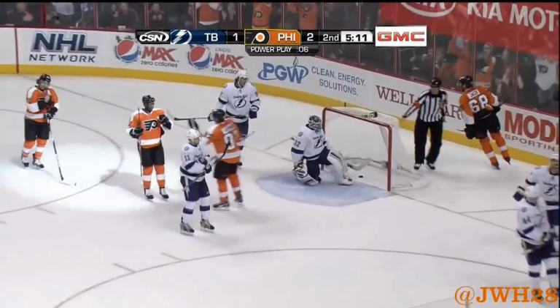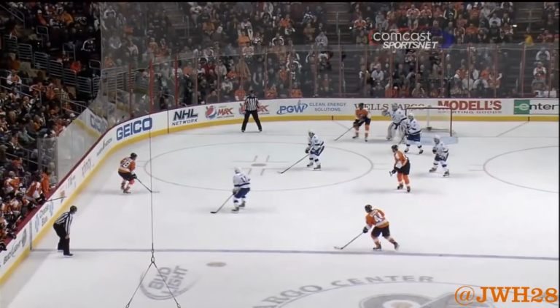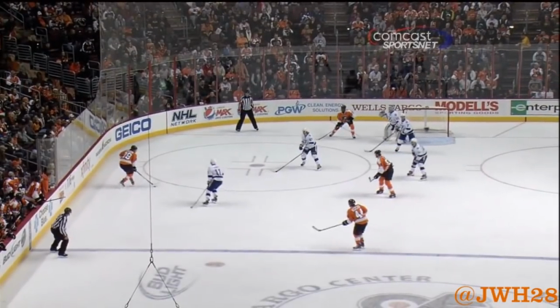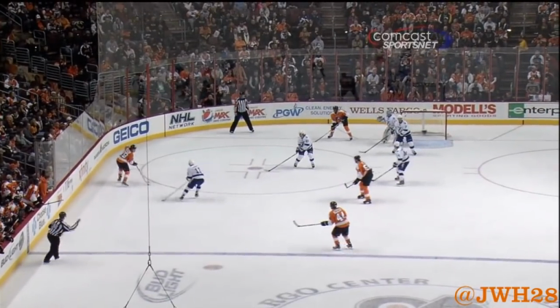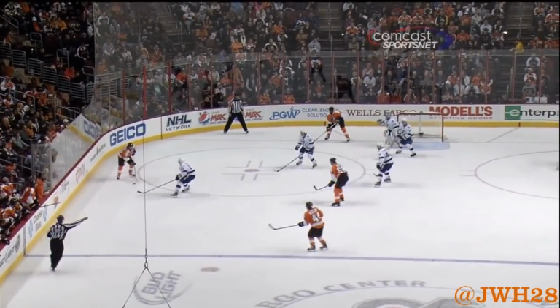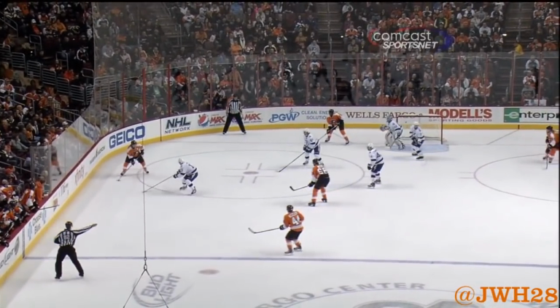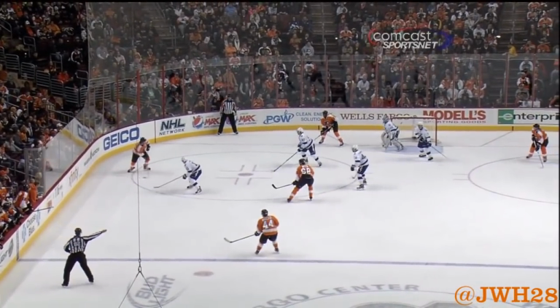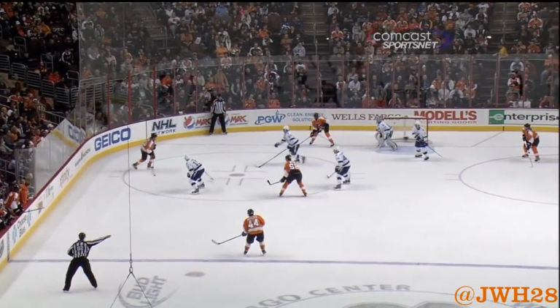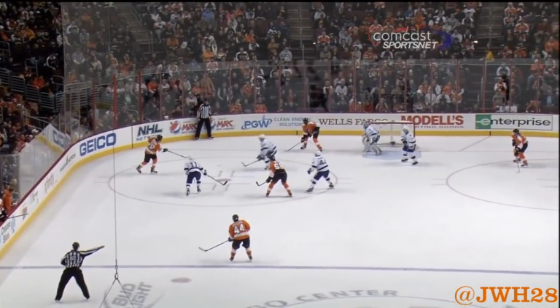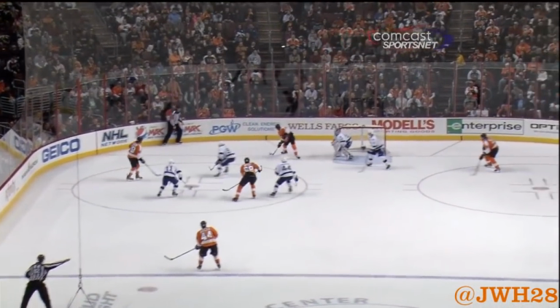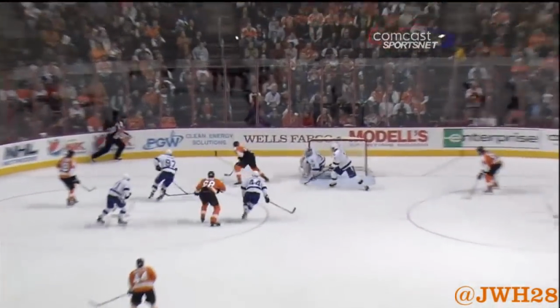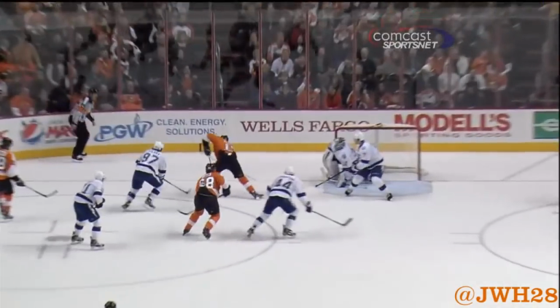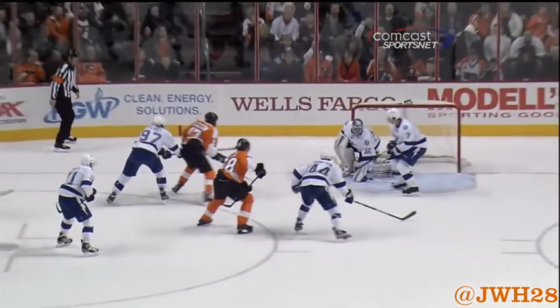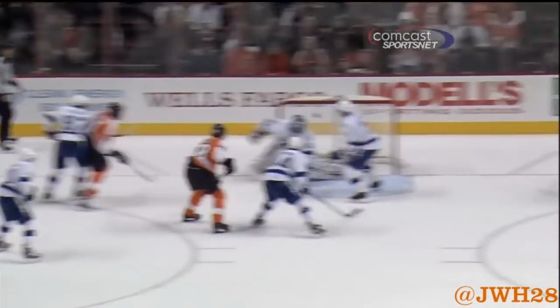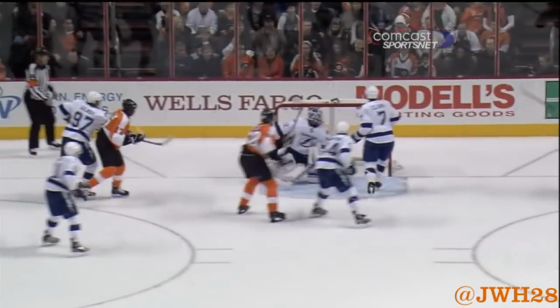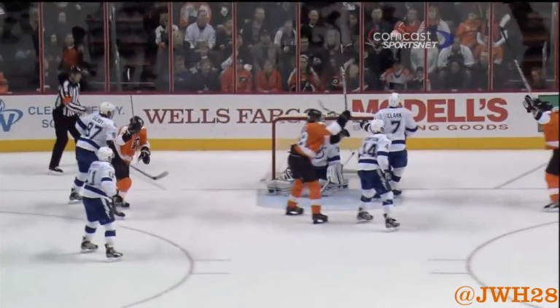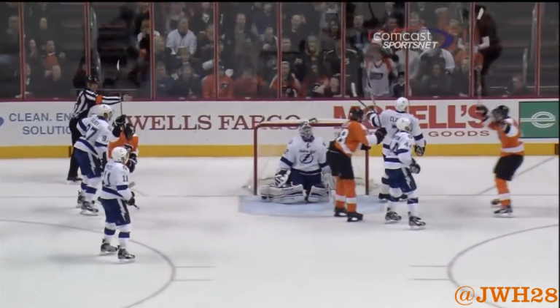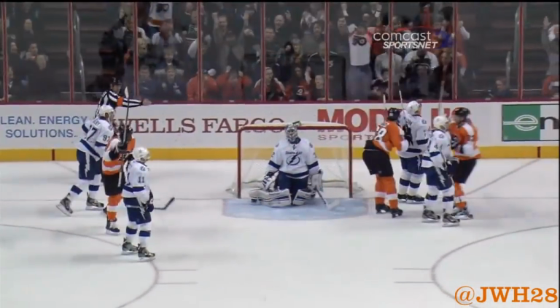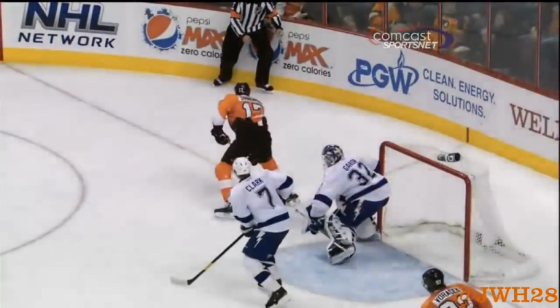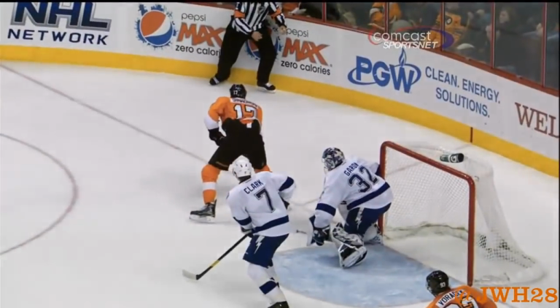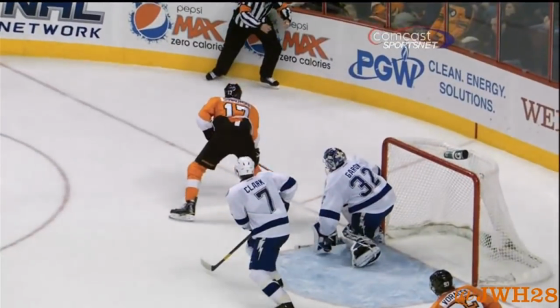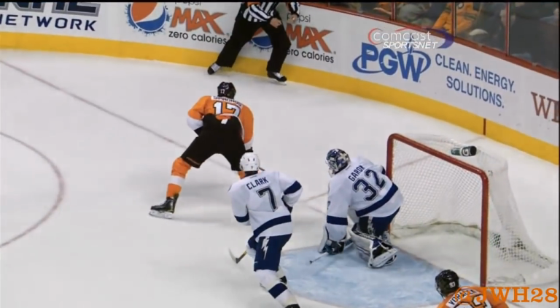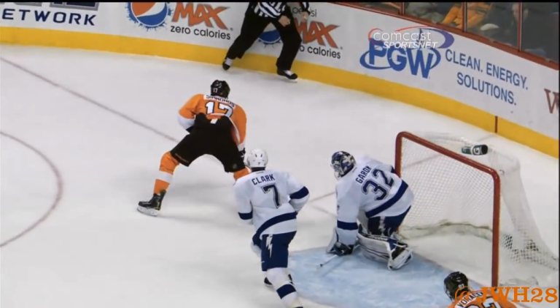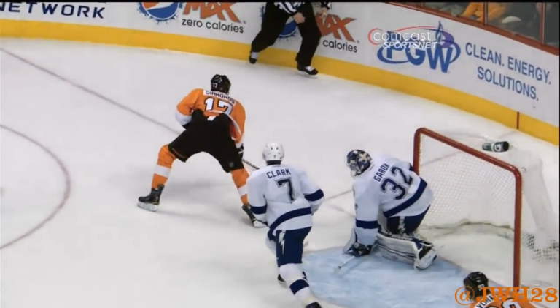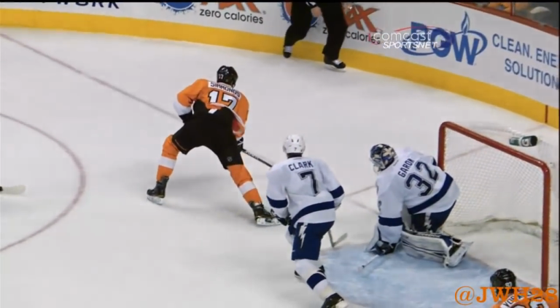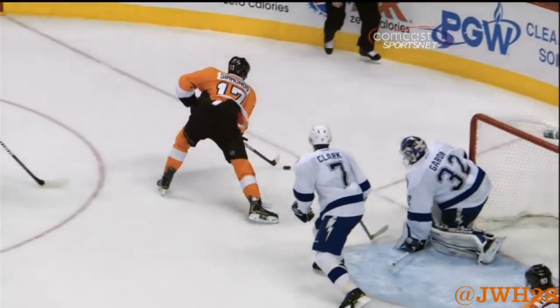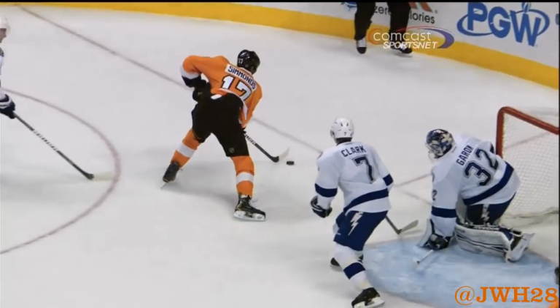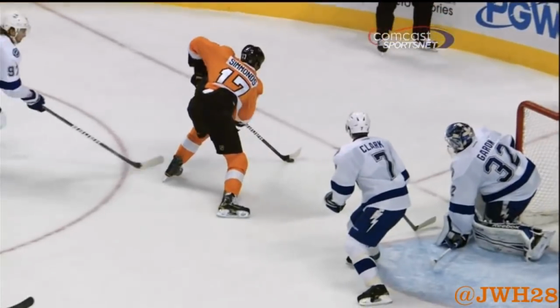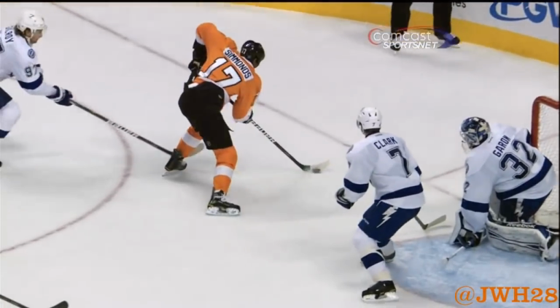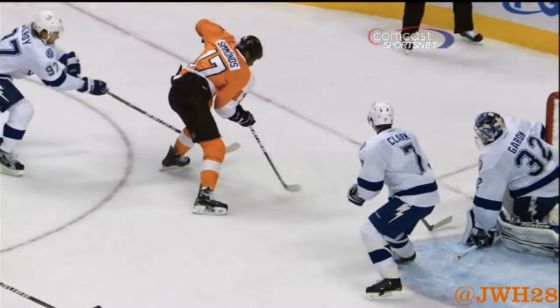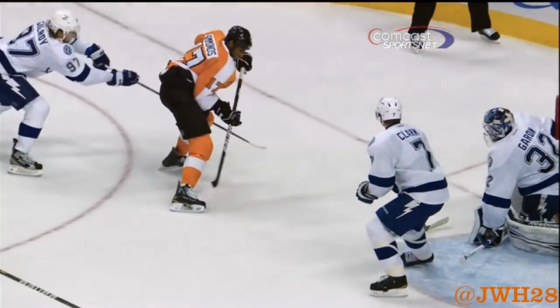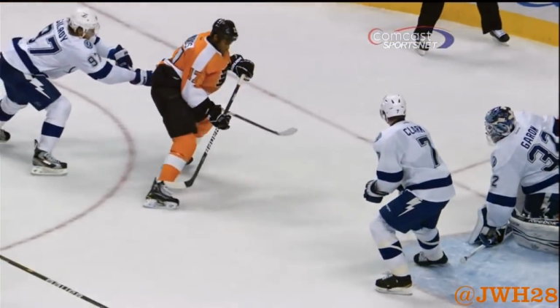Trying to slide it across to the back door, Giroux, good patience there, Simmons on the backhand, looking to slide it to Voracek, but Brett Clark's in the way, and off his skate into the back of the net.